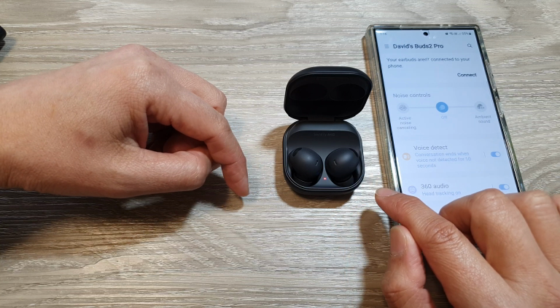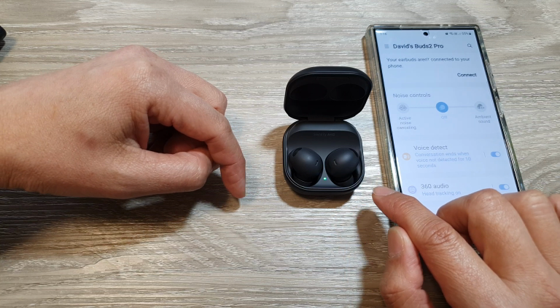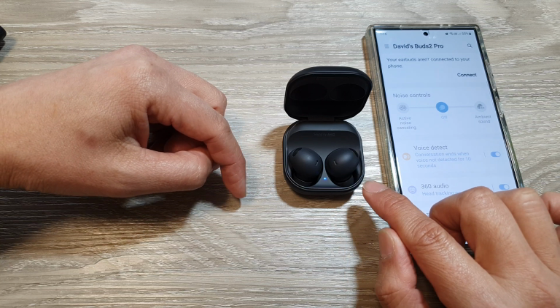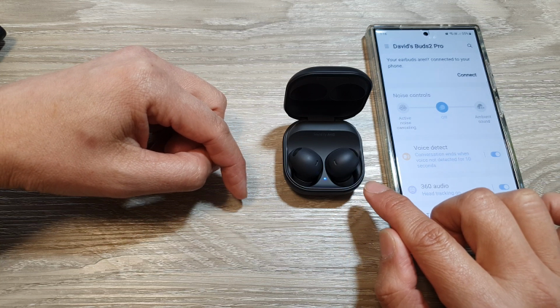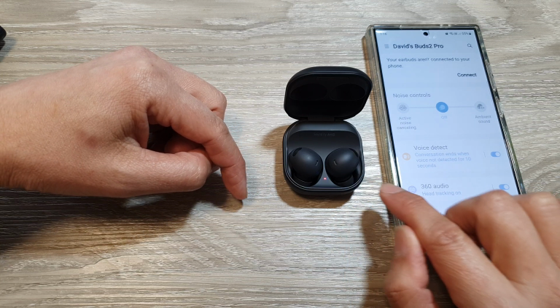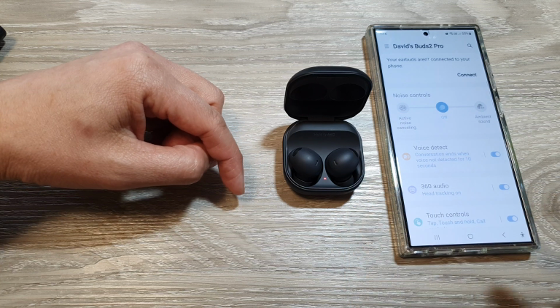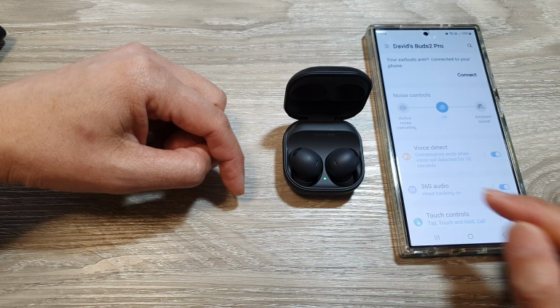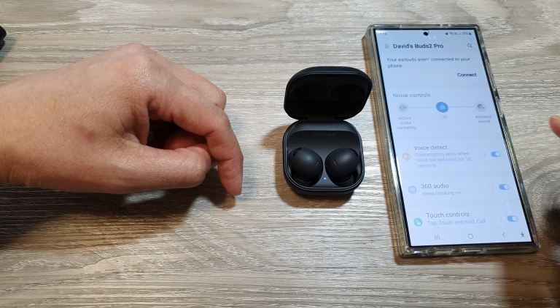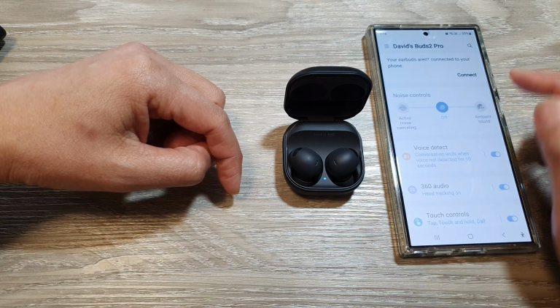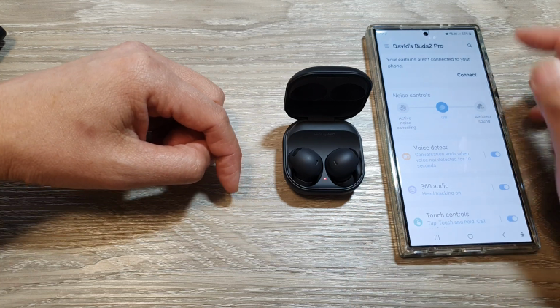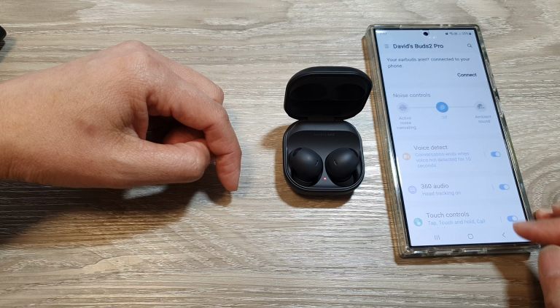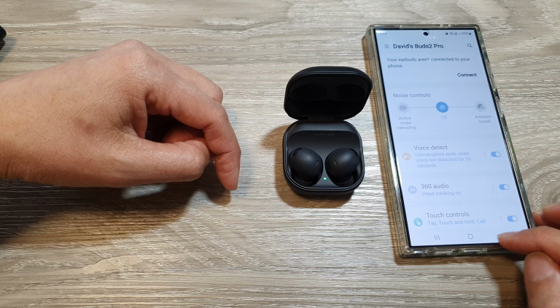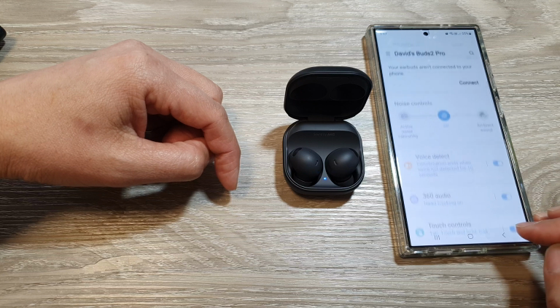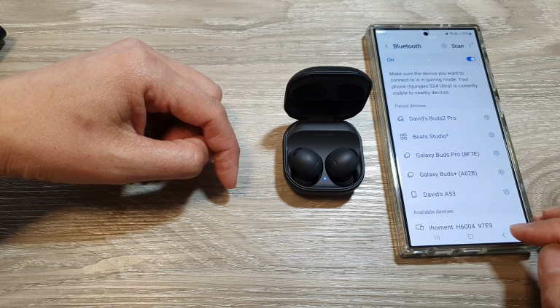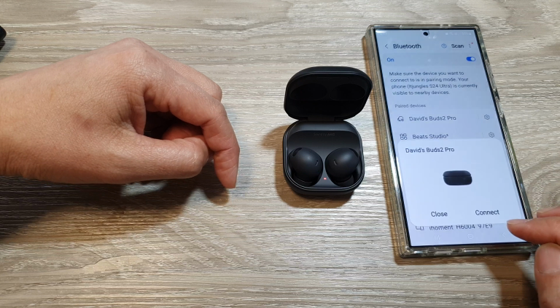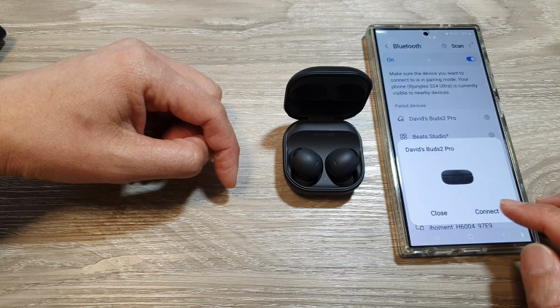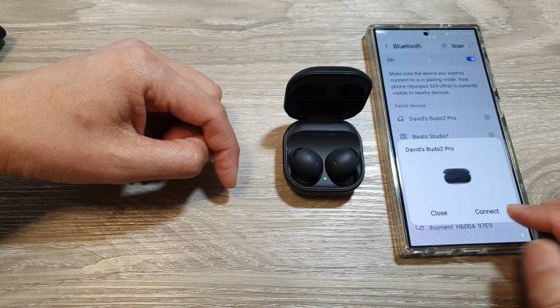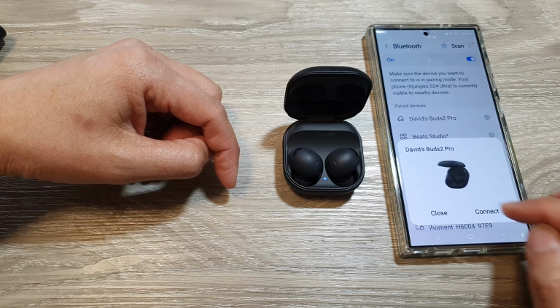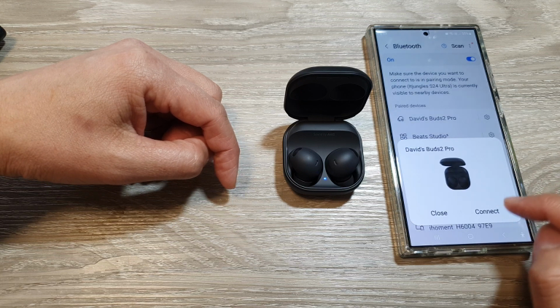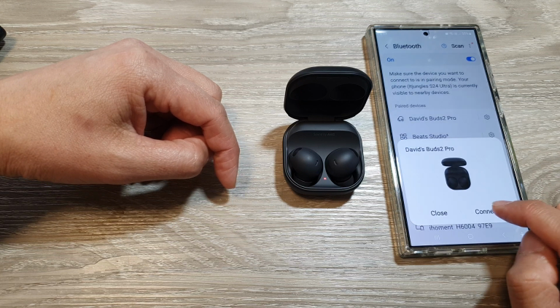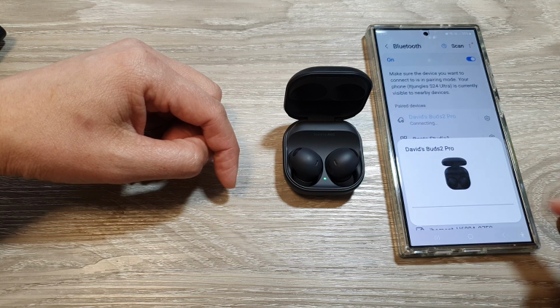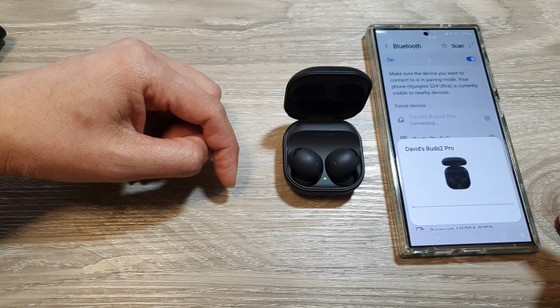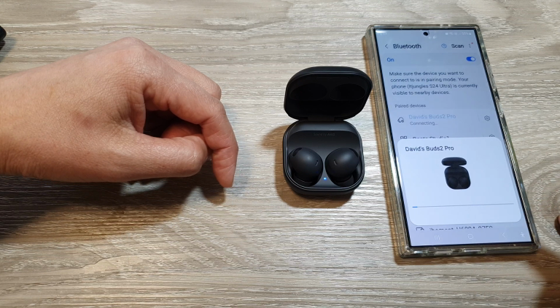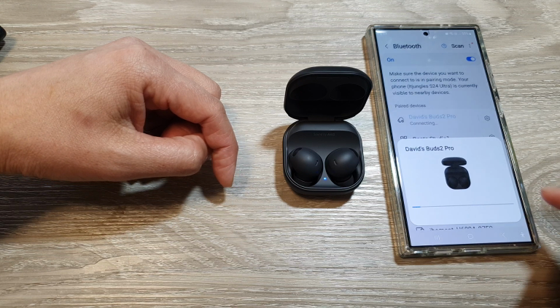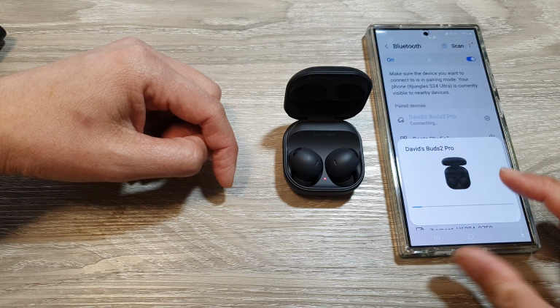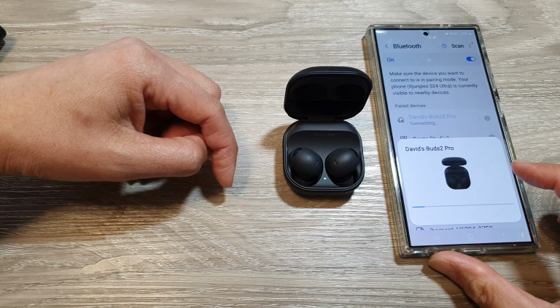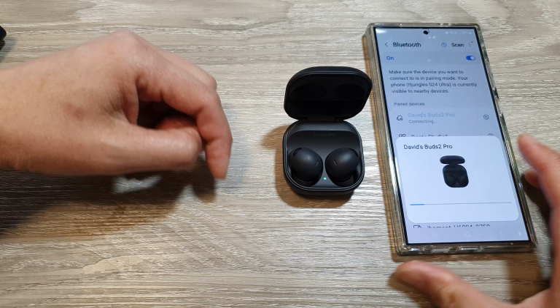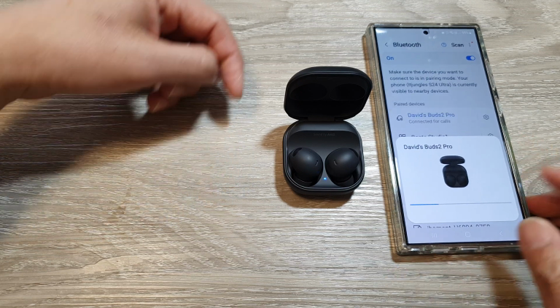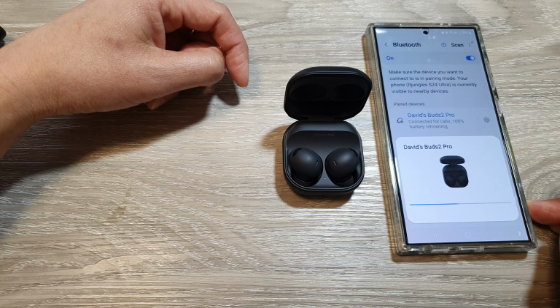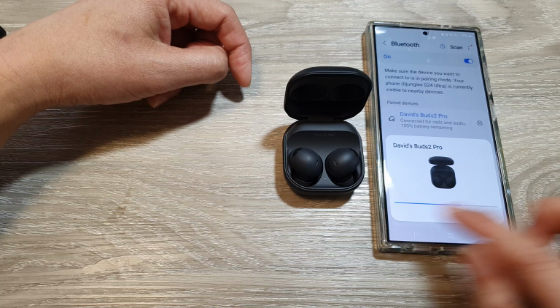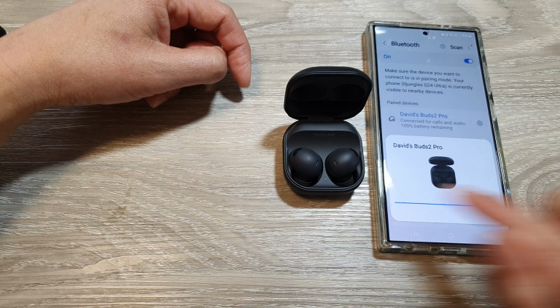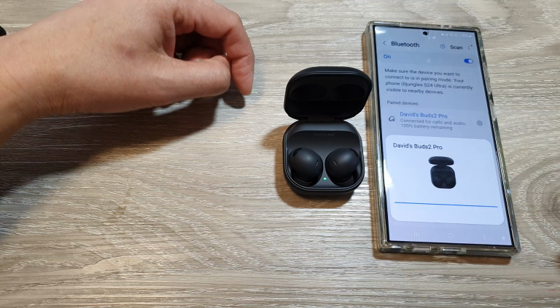After that you can re-pair with your device. Here on my device I can pair it again — tap on Connect. You can see it is now connecting to my earbuds again.